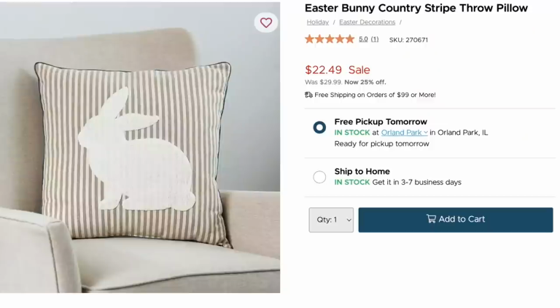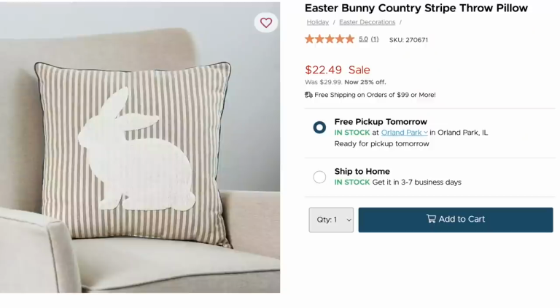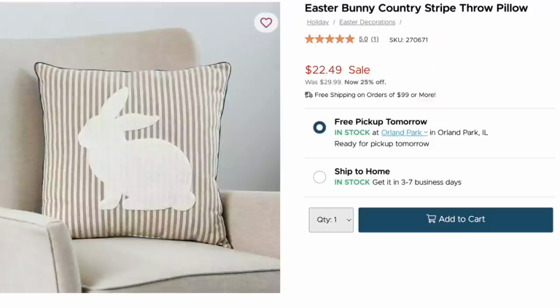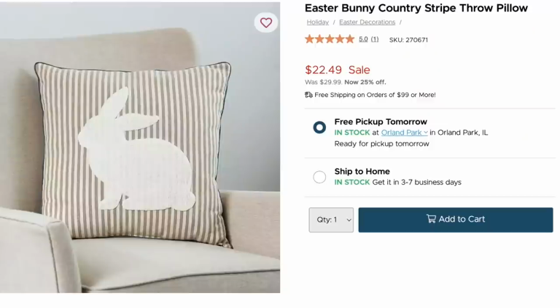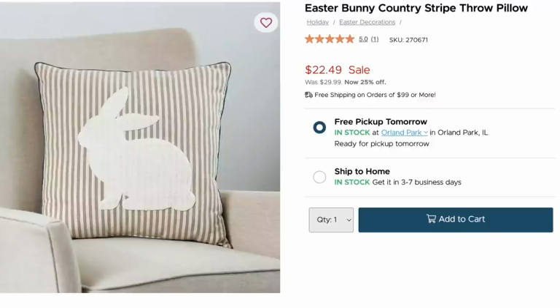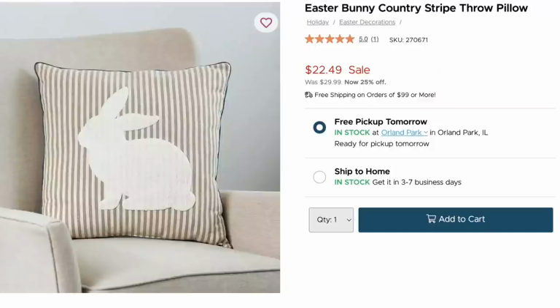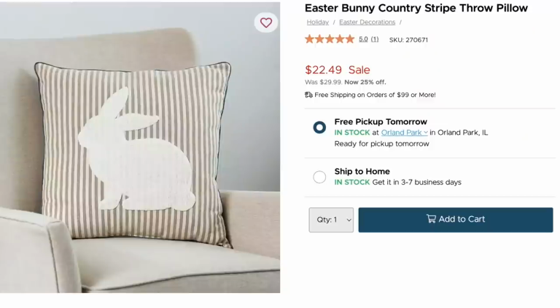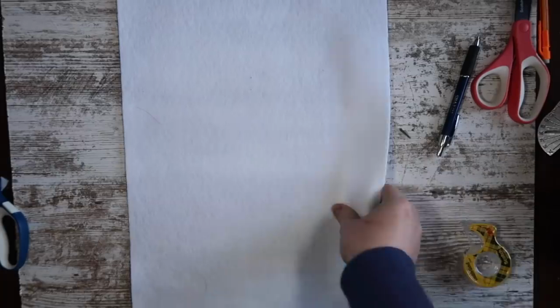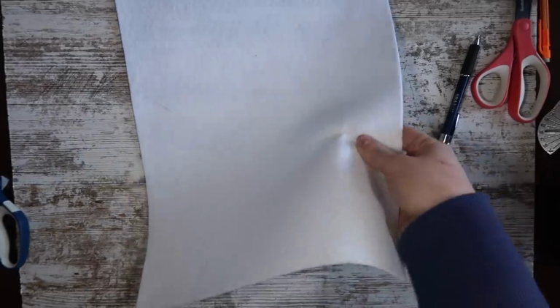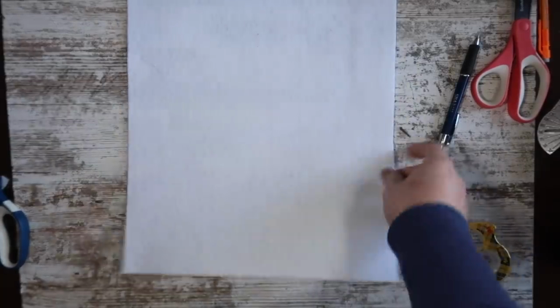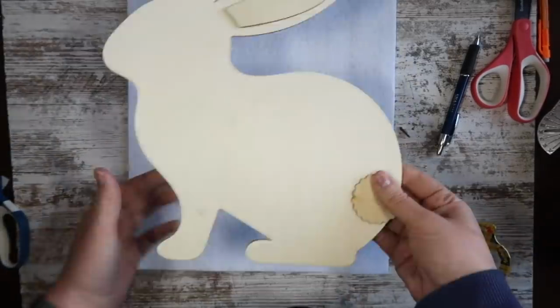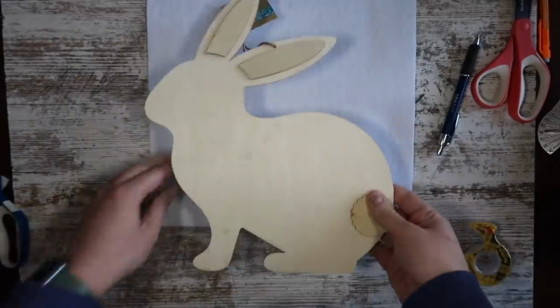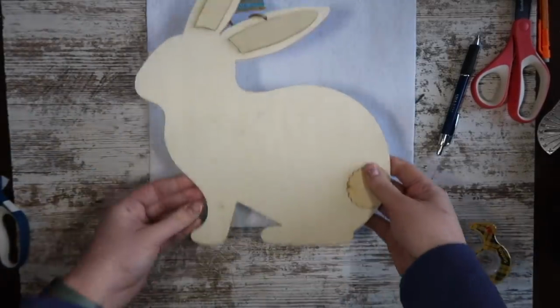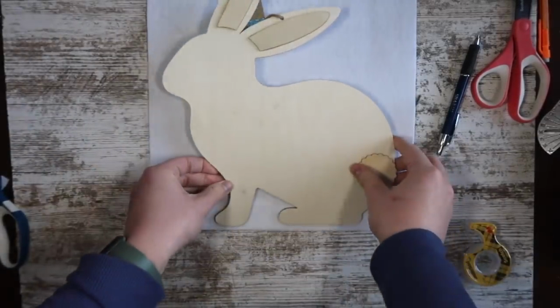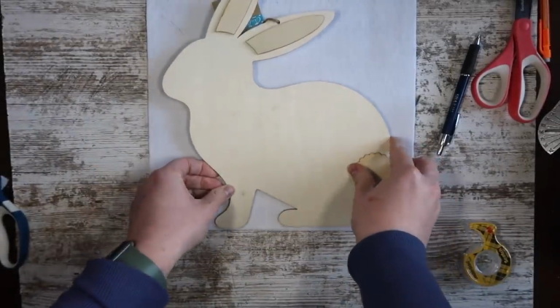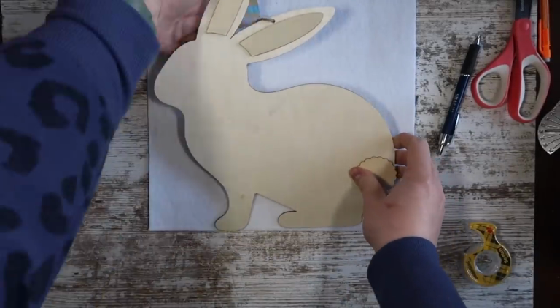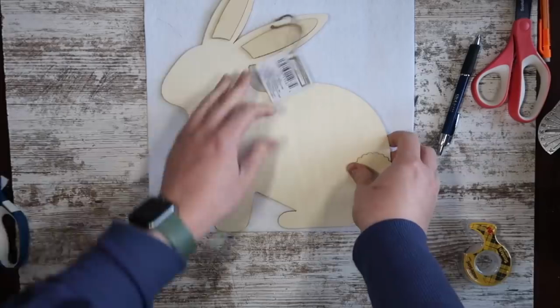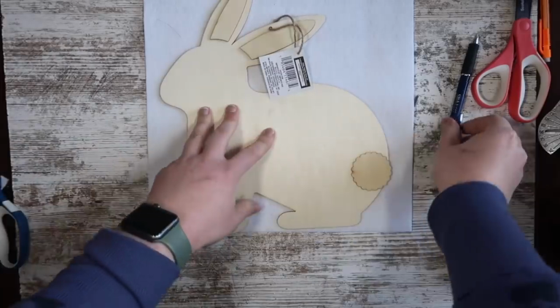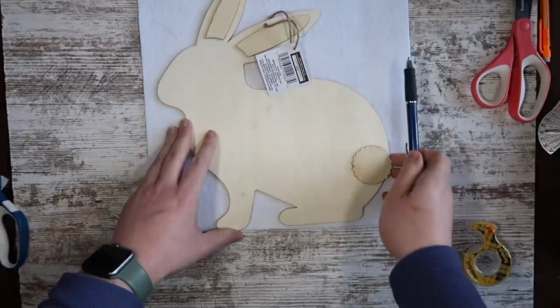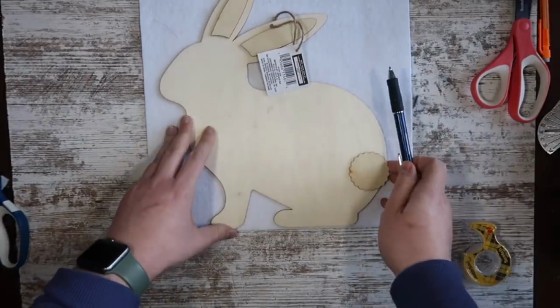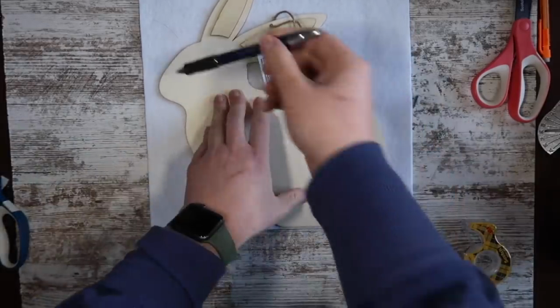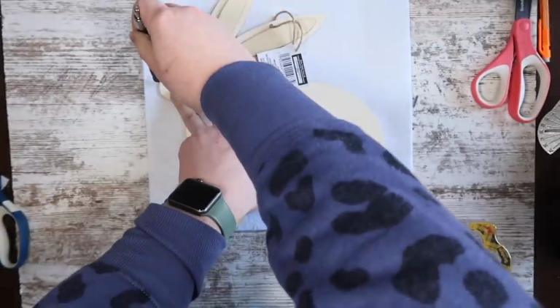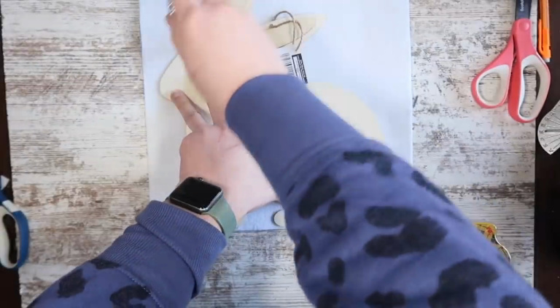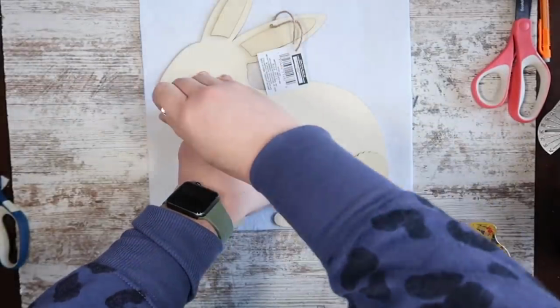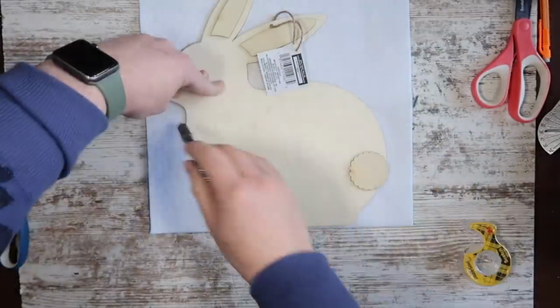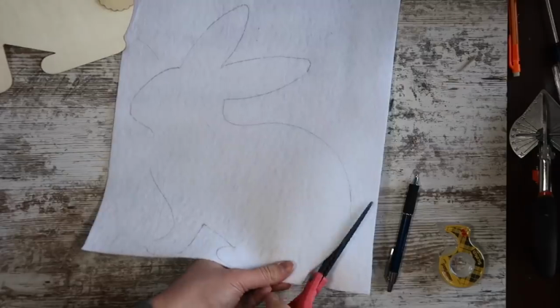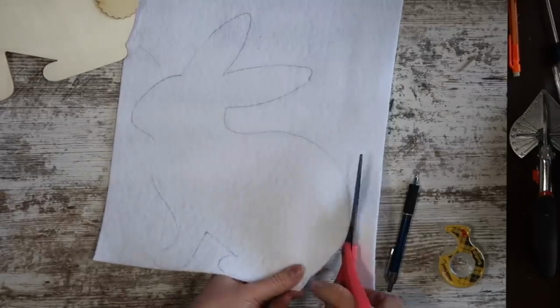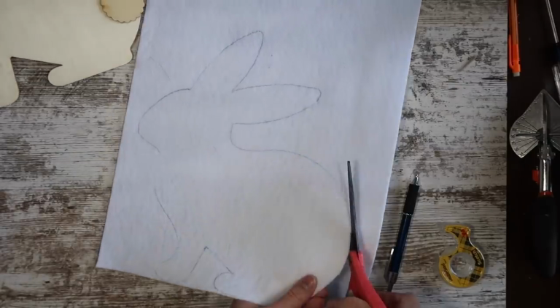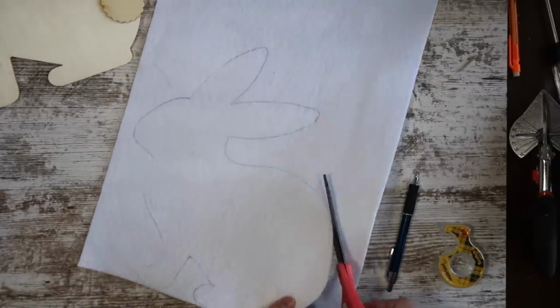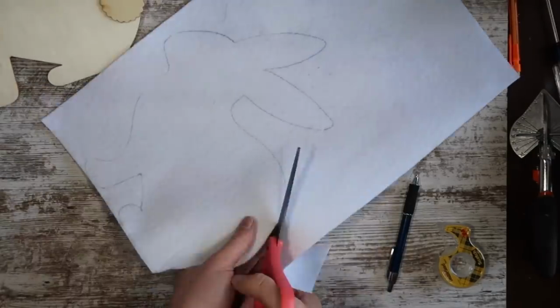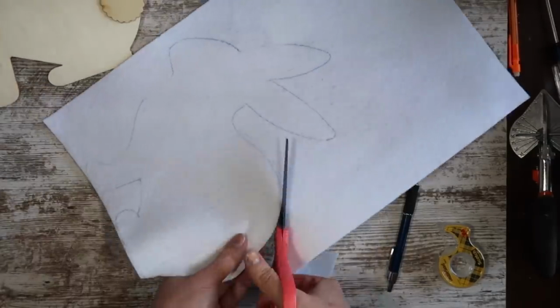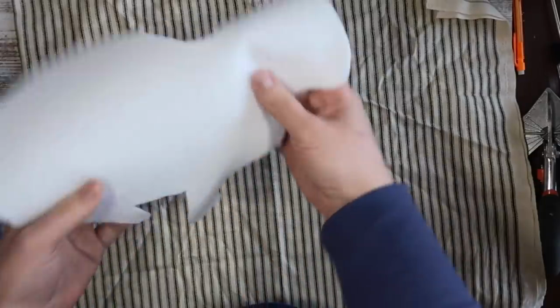Up first, let's tackle this Easter Bunny throw pillow. You're going to need some felt for the front and something to trace. I used this Dollar Tree wood cutout, but you could also print something out if you don't have this. I just thought this was a perfect dupe because it was the exact same size and position.